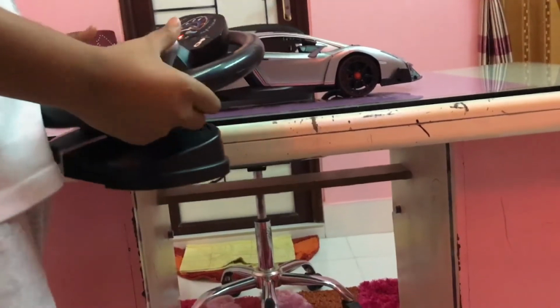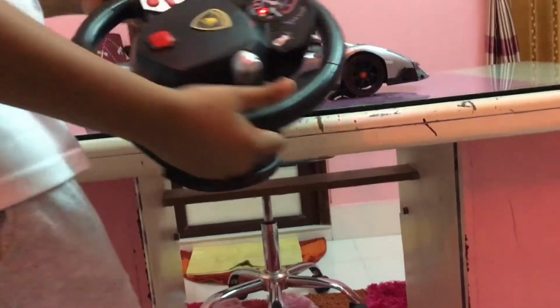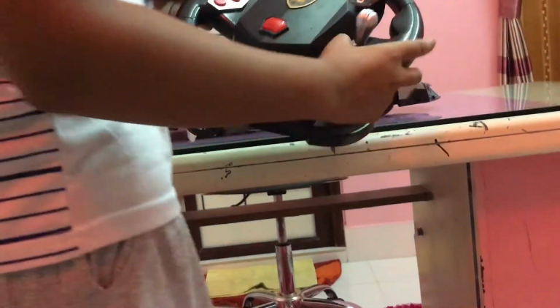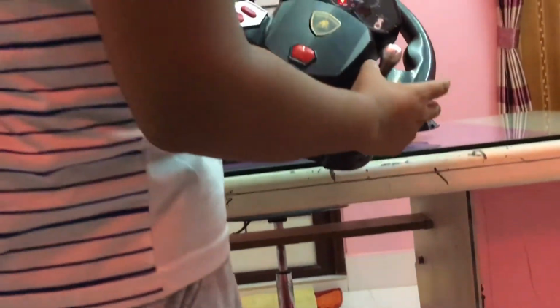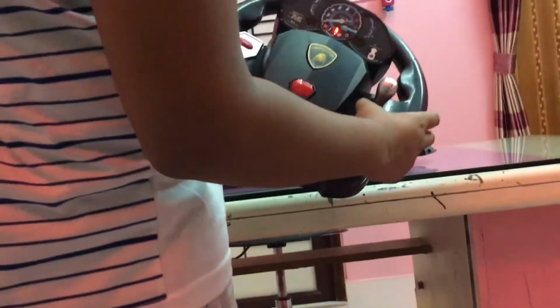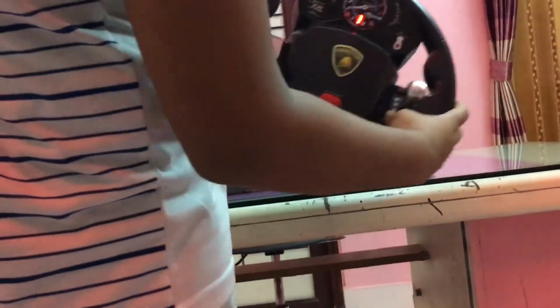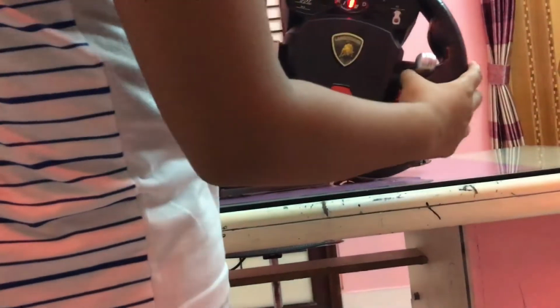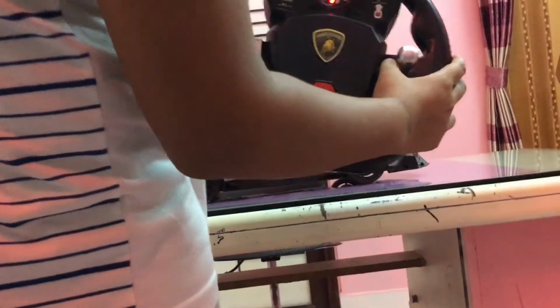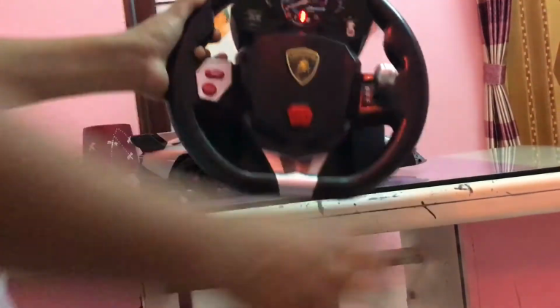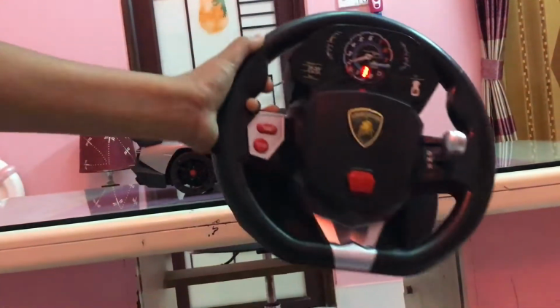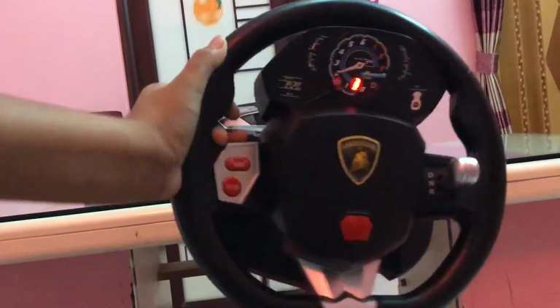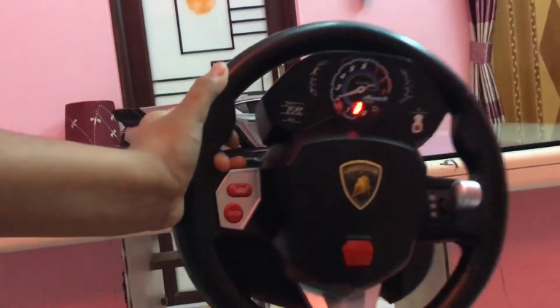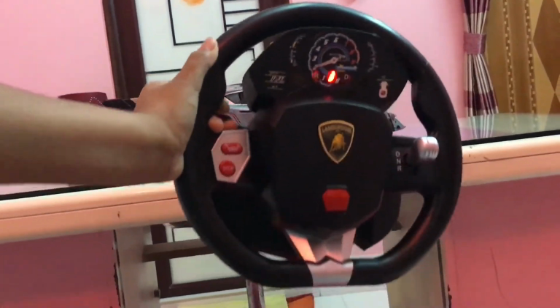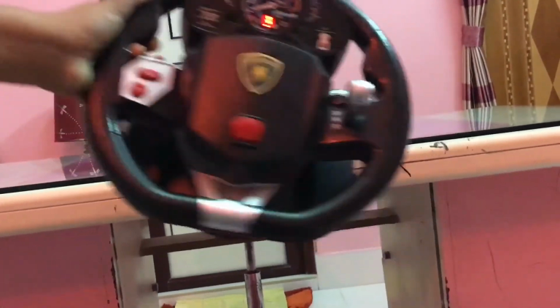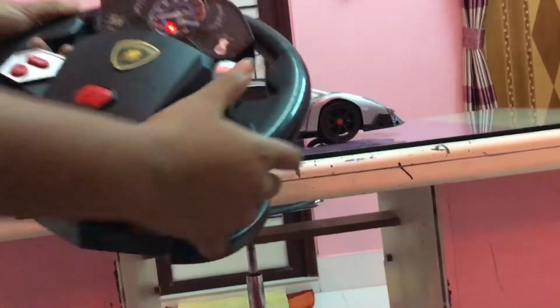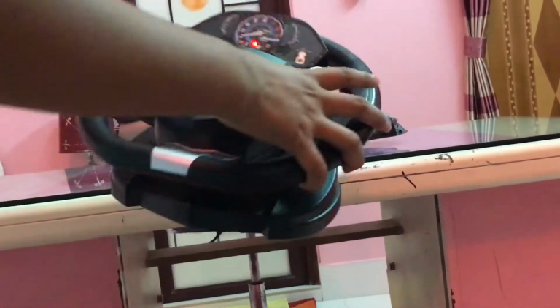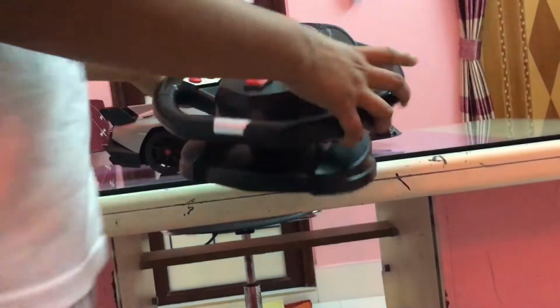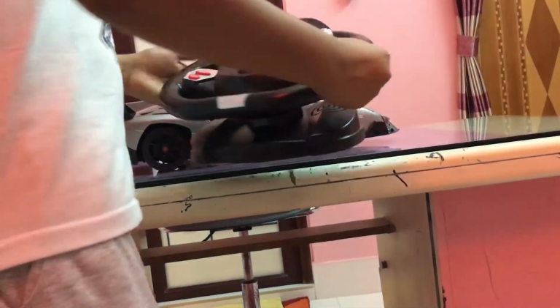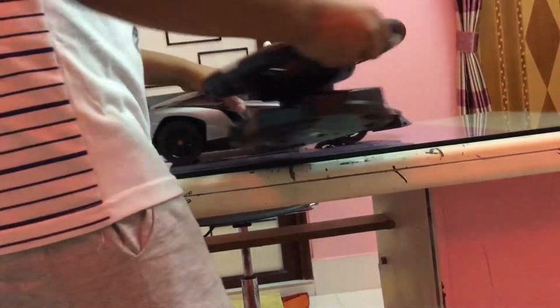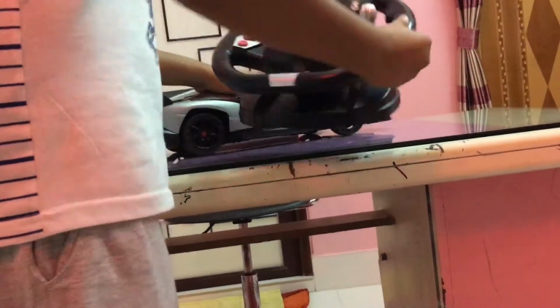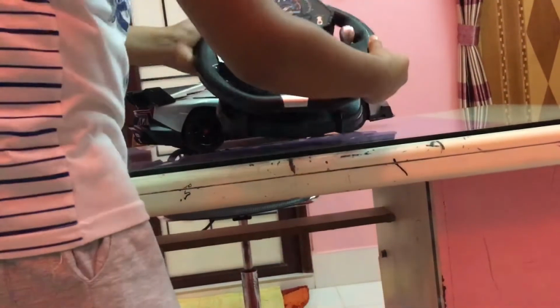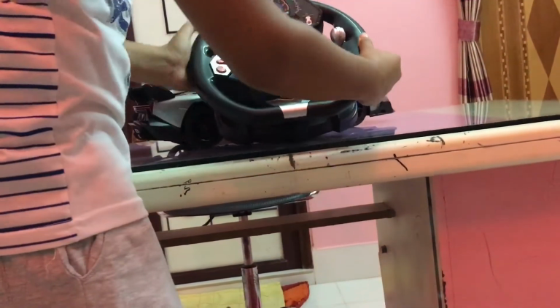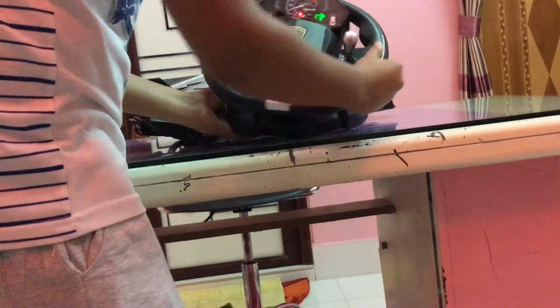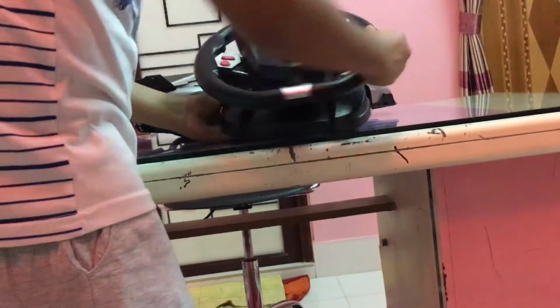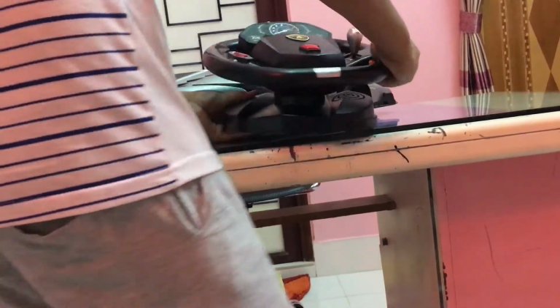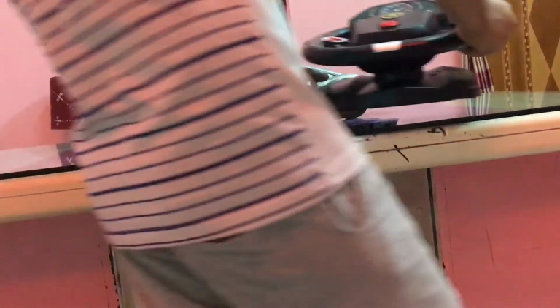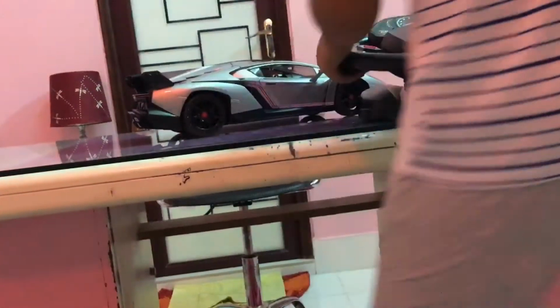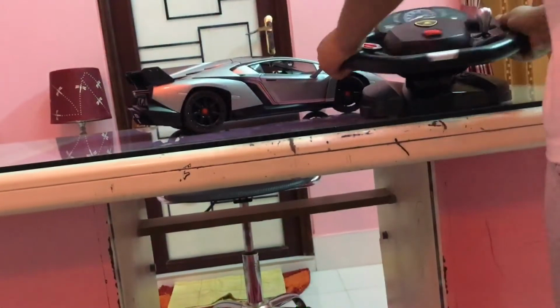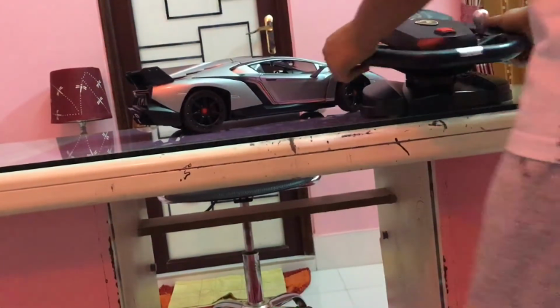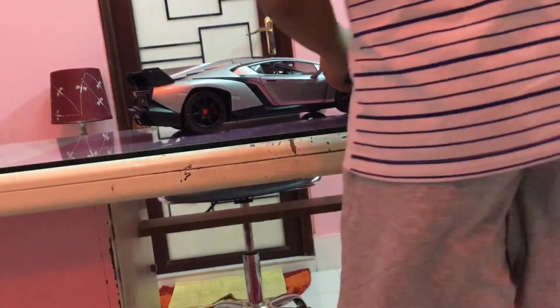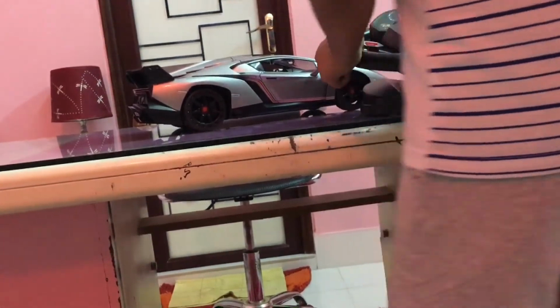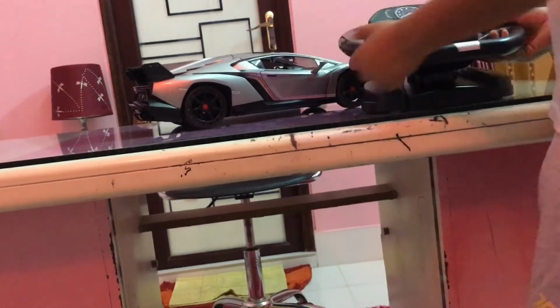There are neutral, reverse, and drive modes. You can see — neutral, reverse, and drive mode. You just keep it going, just like a real car.